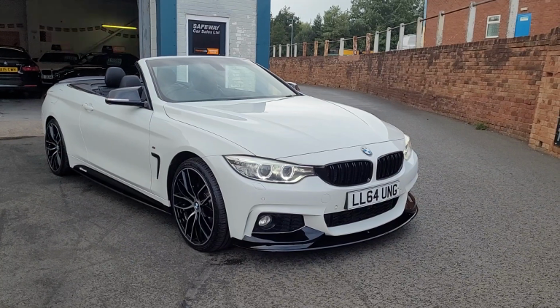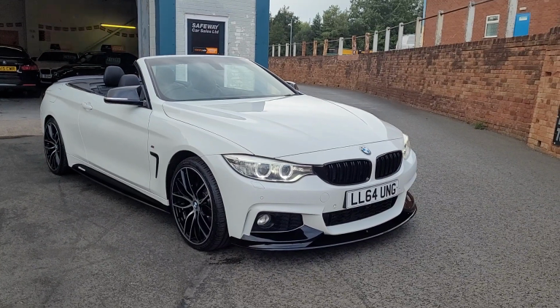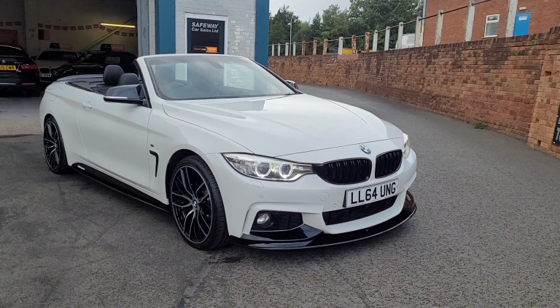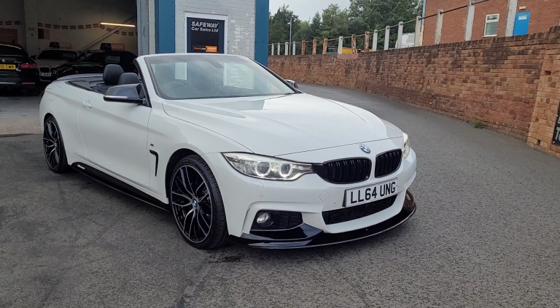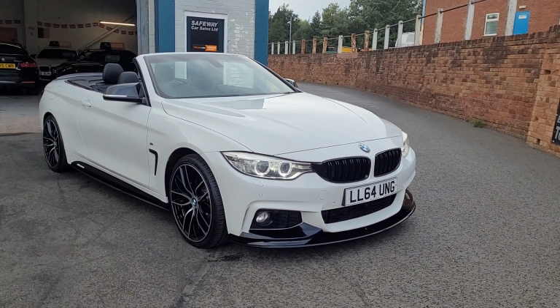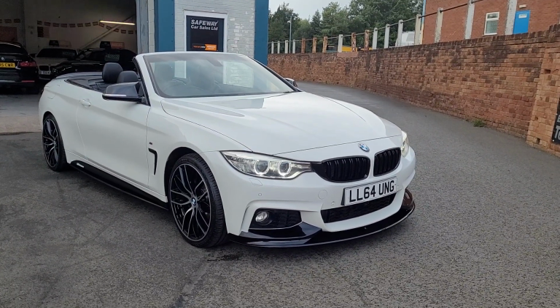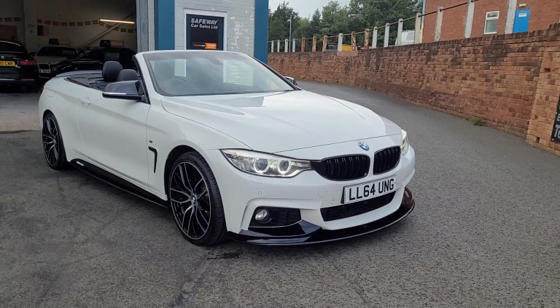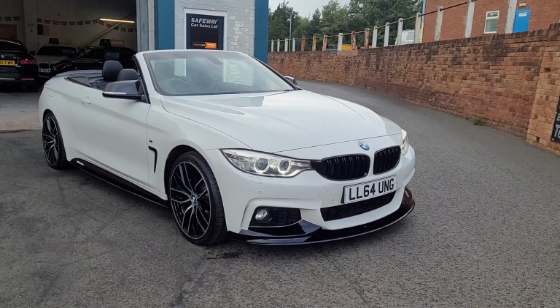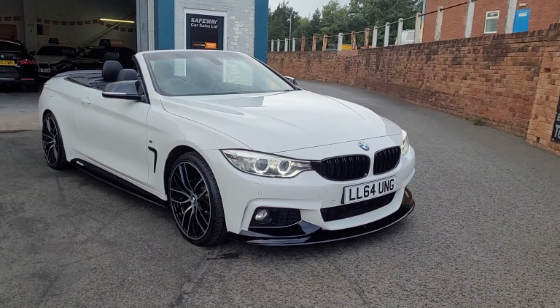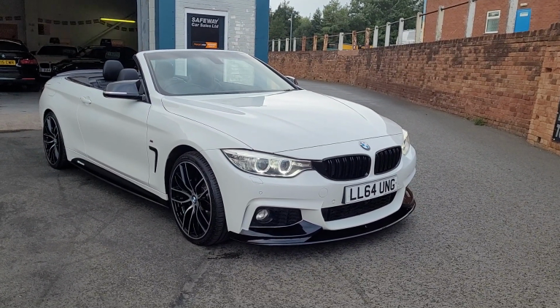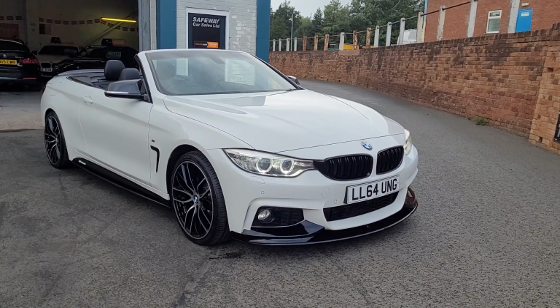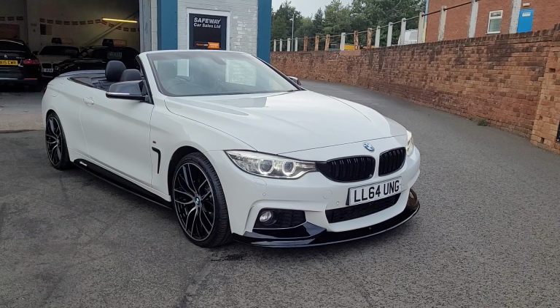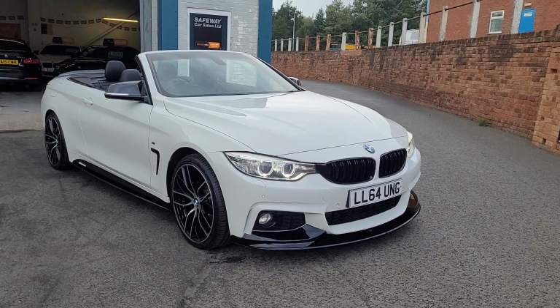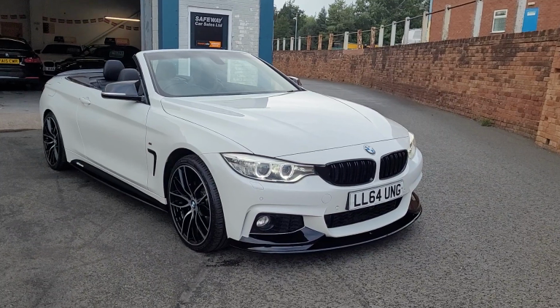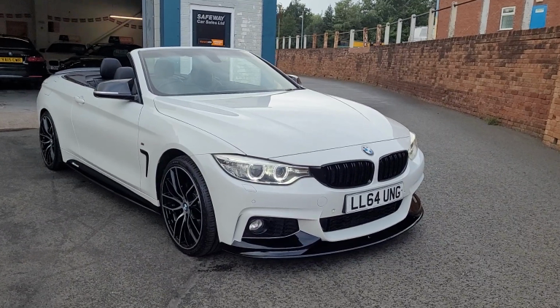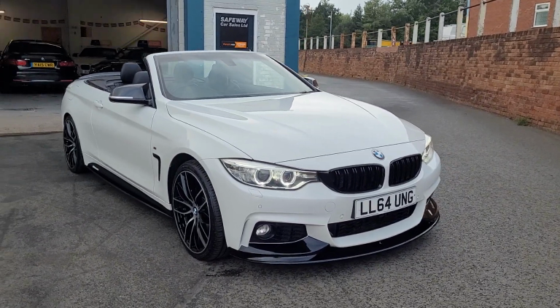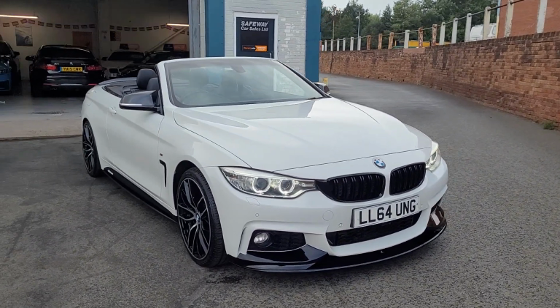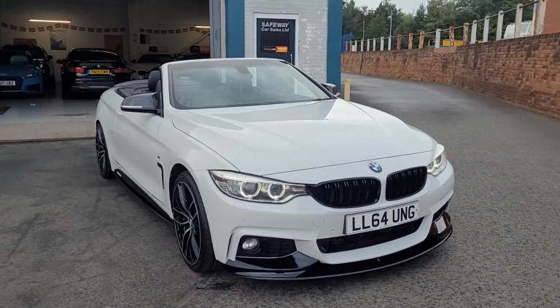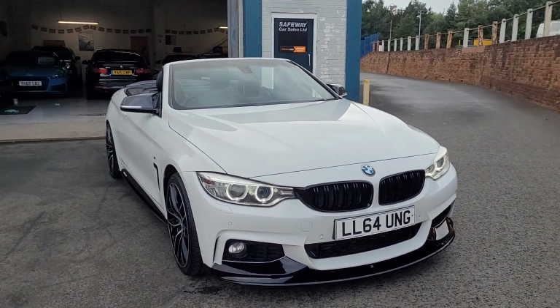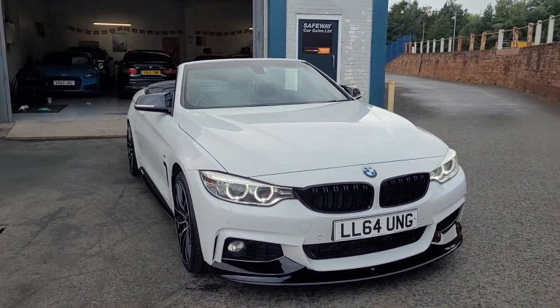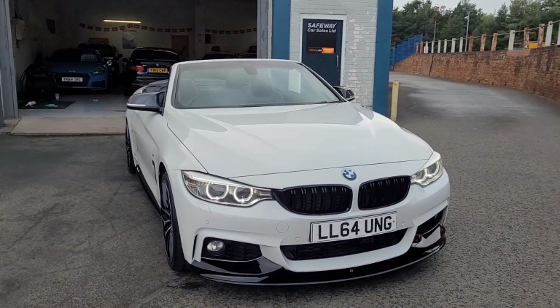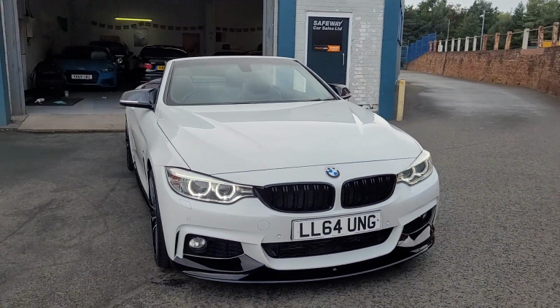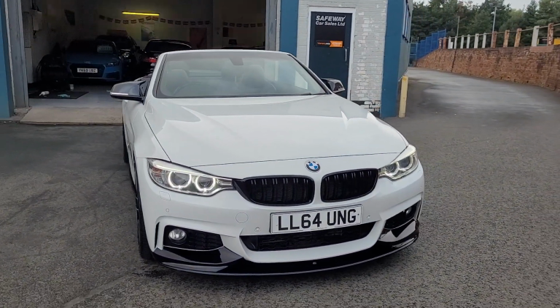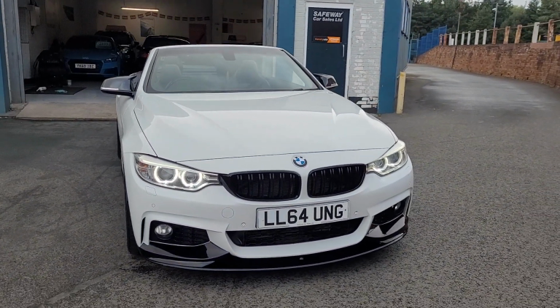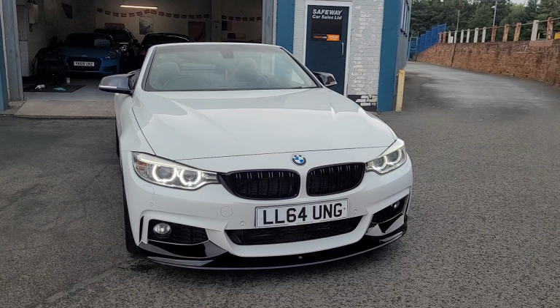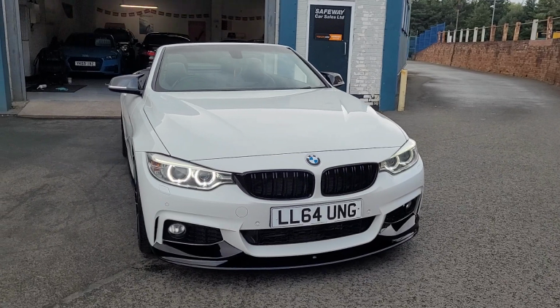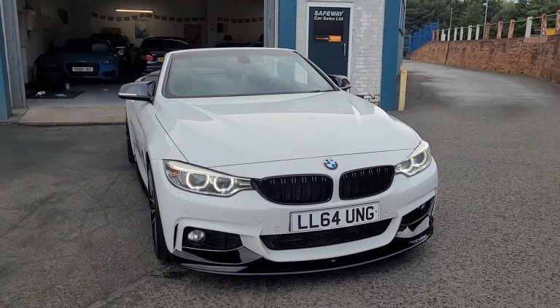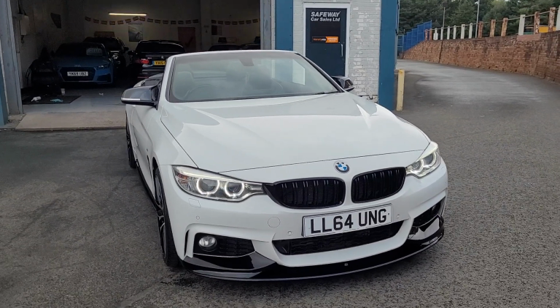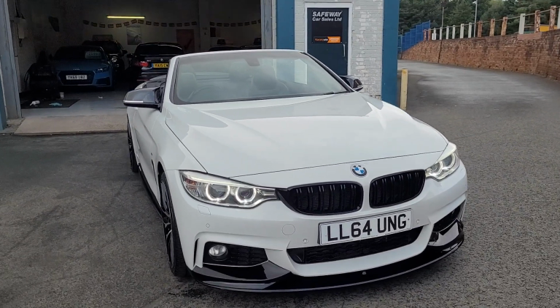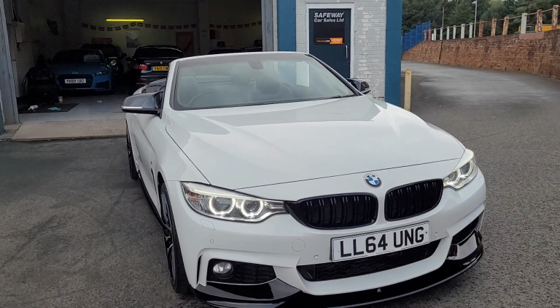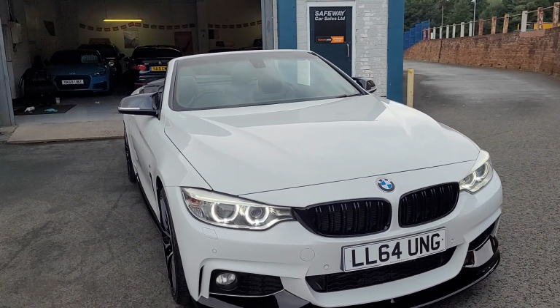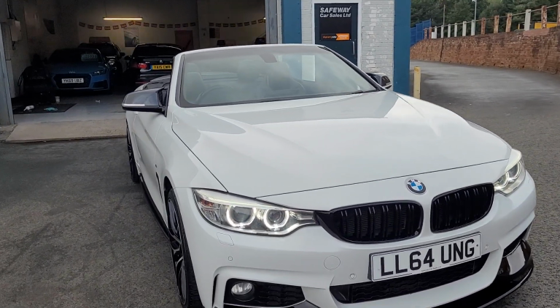Here we have the stunning BMW 430d convertible — absolutely amazing looking car this one. It has a full gloss black M4-style body kit that works absolutely amazingly with the white paintwork.